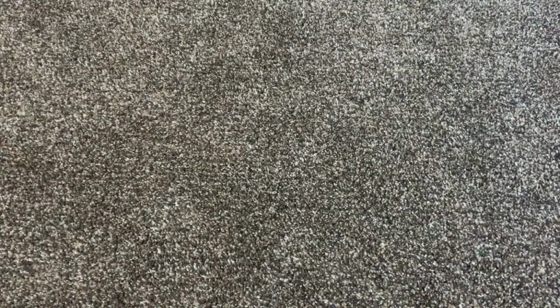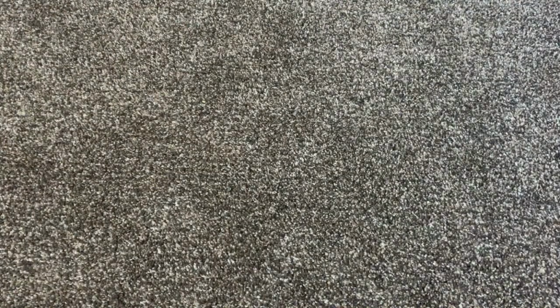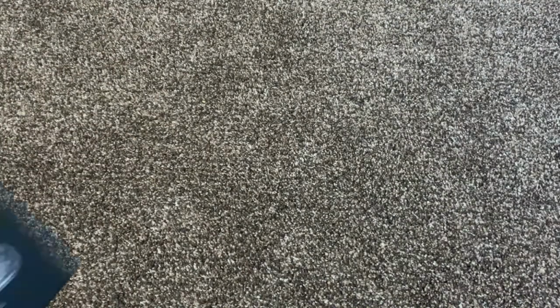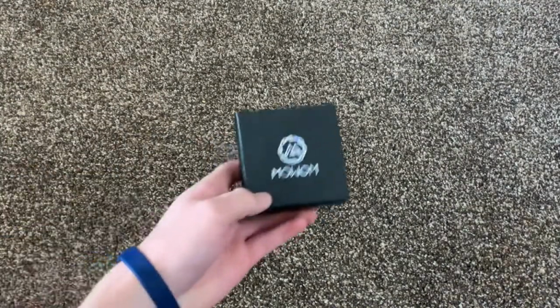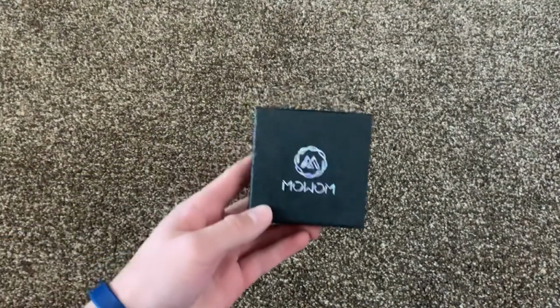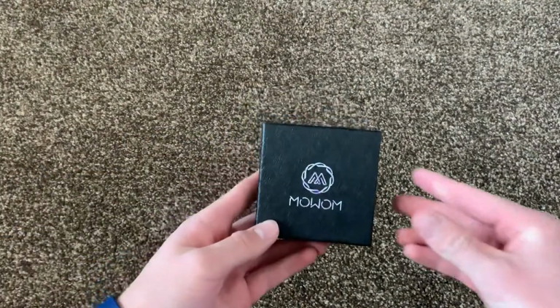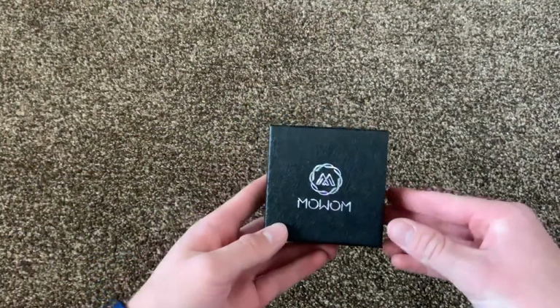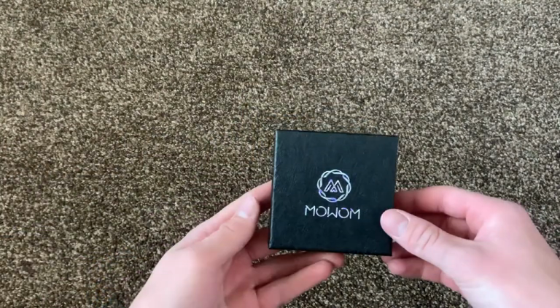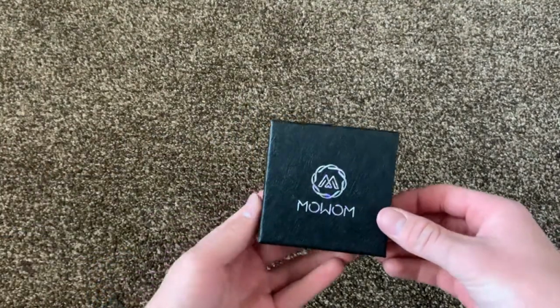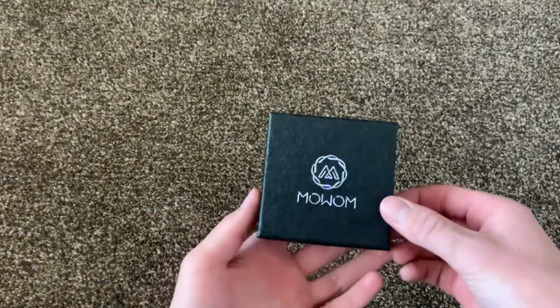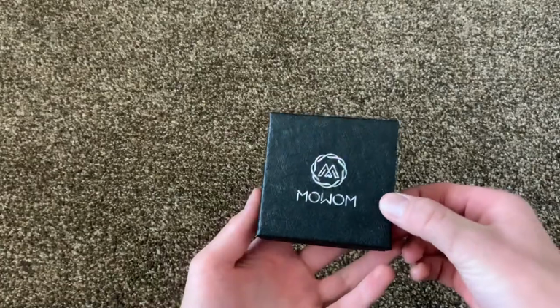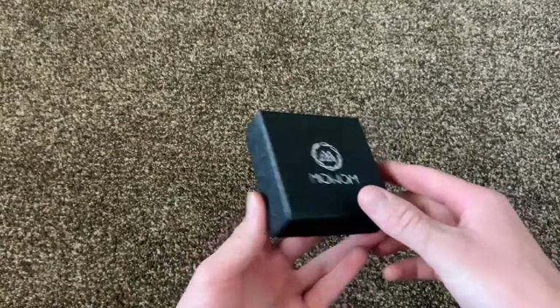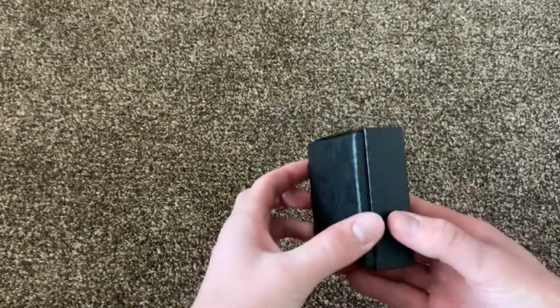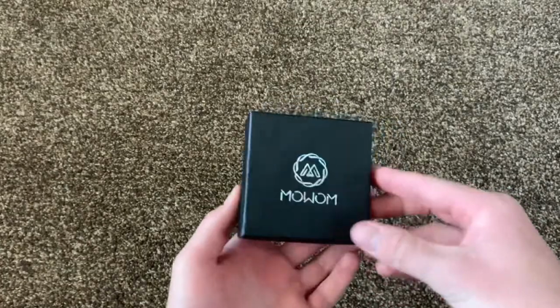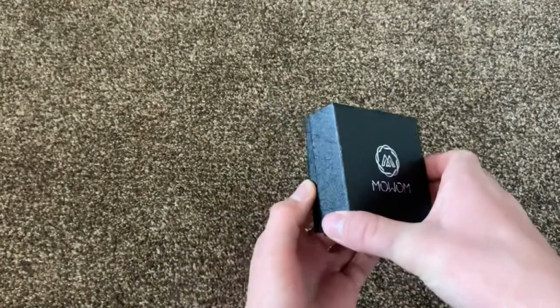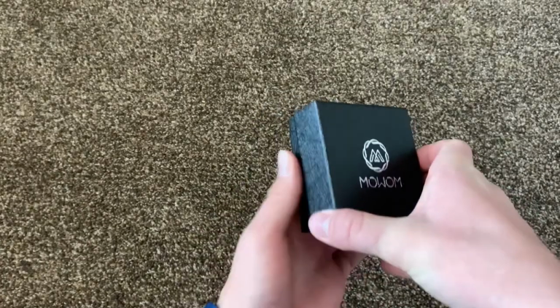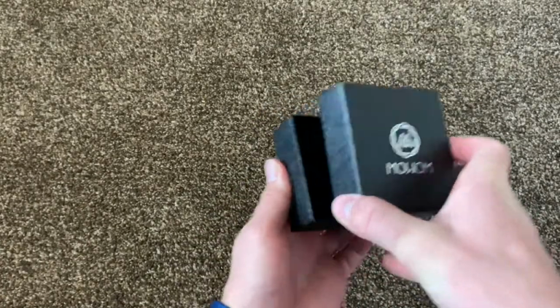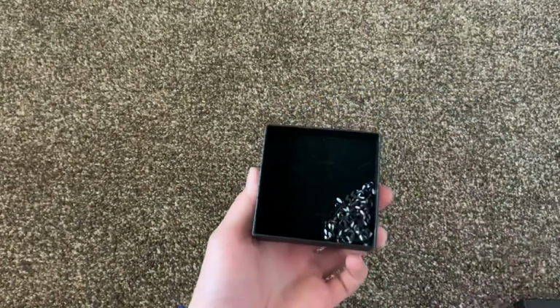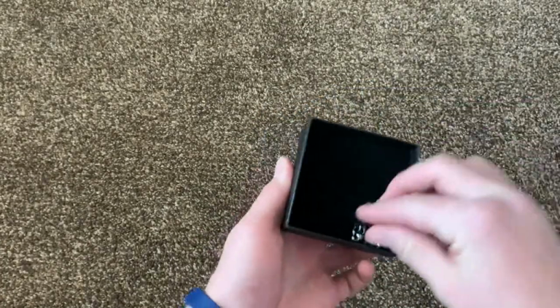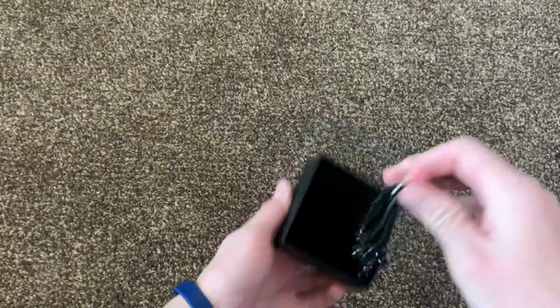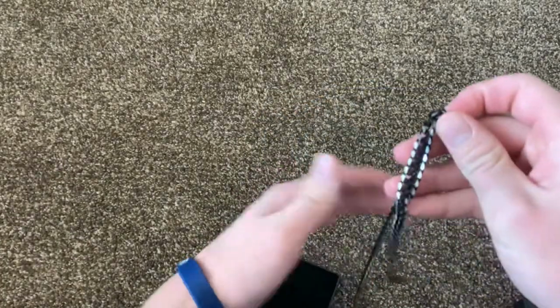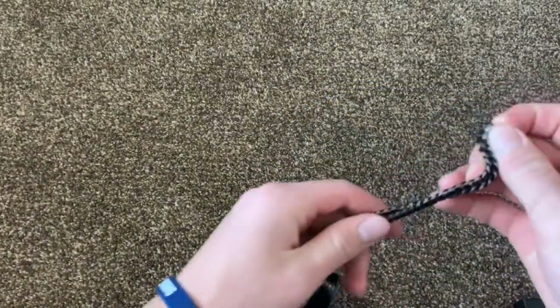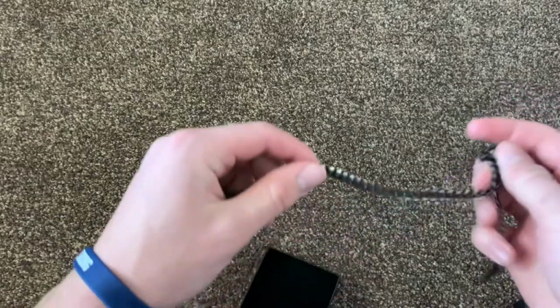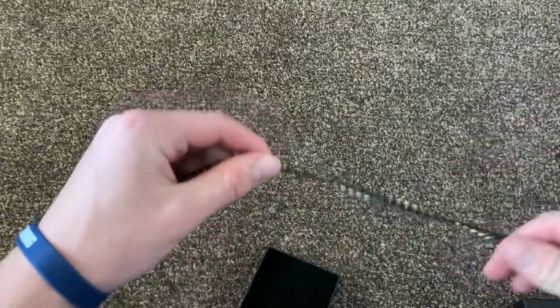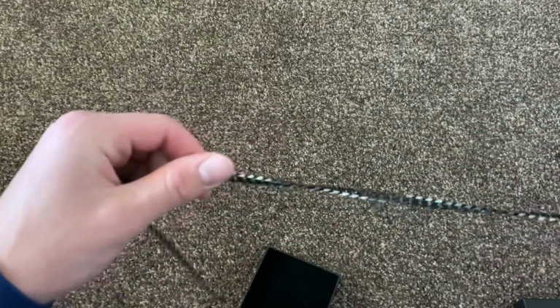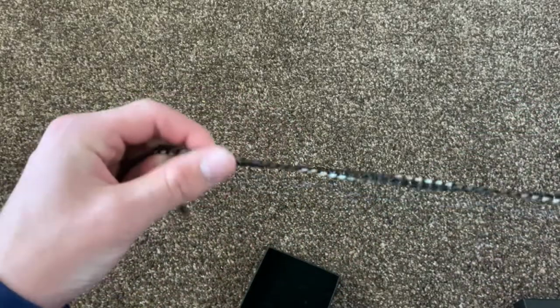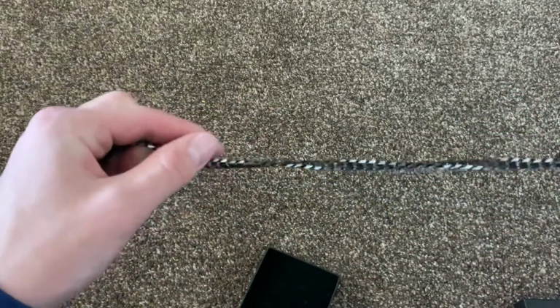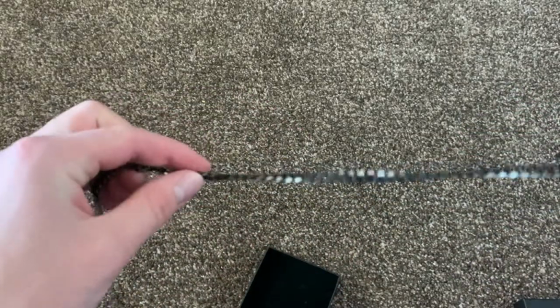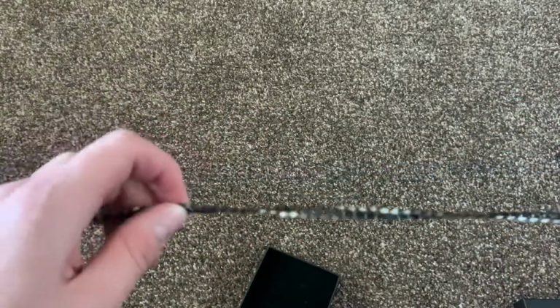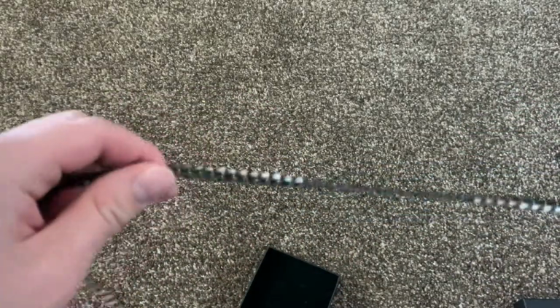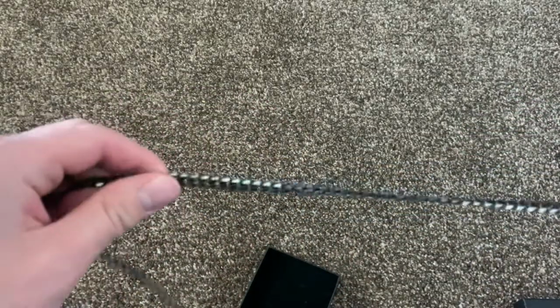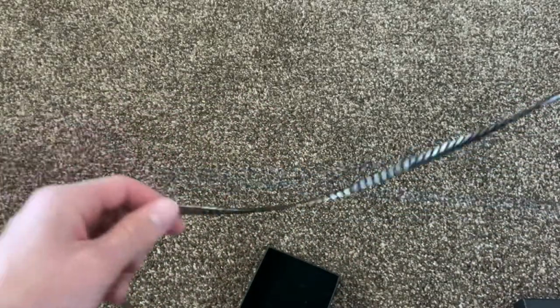Alright, next we got a Moem — I think that's what it is — and it's a chain. Super cool, got it on Amazon I think. Super nice.